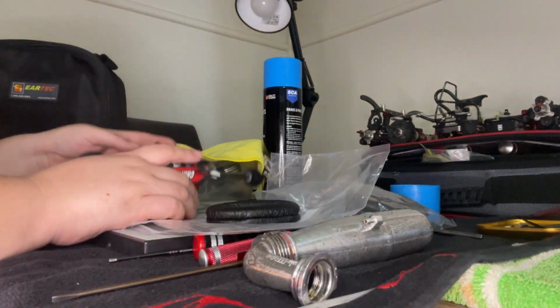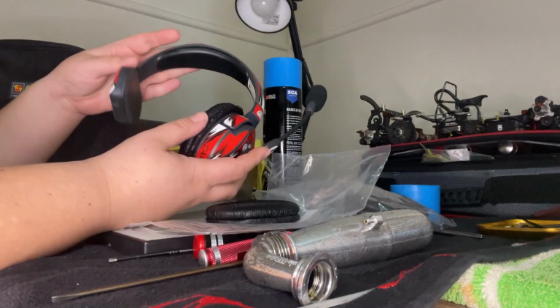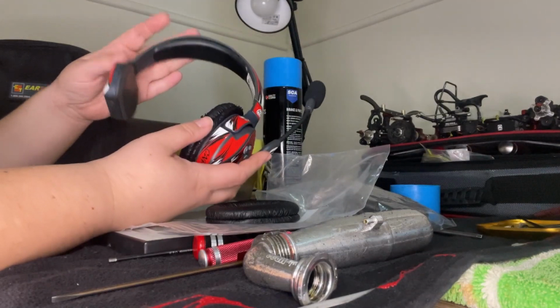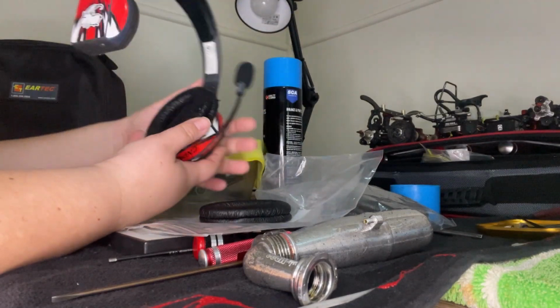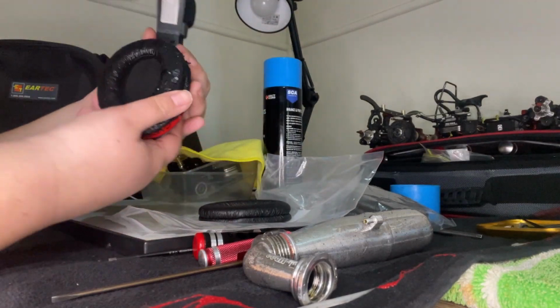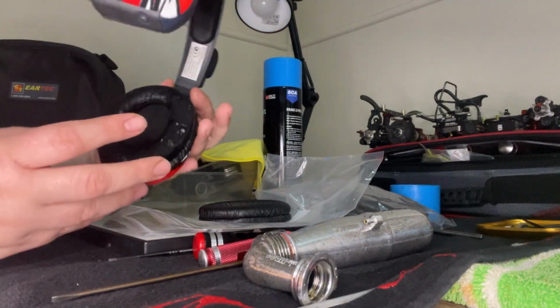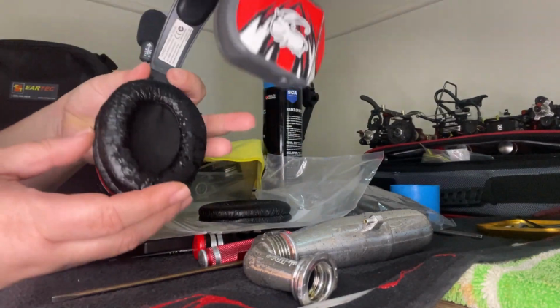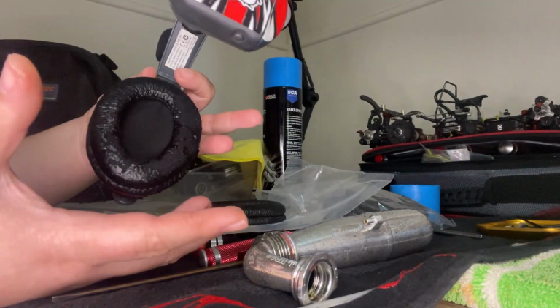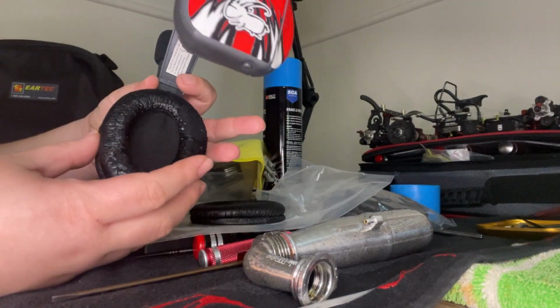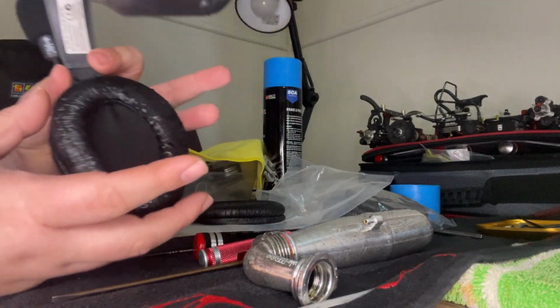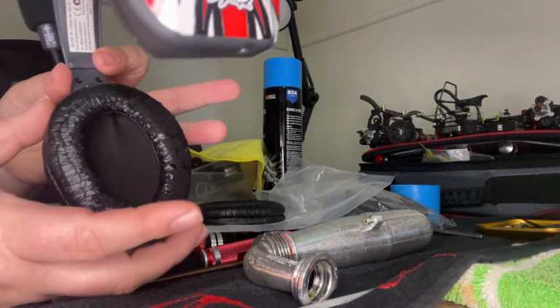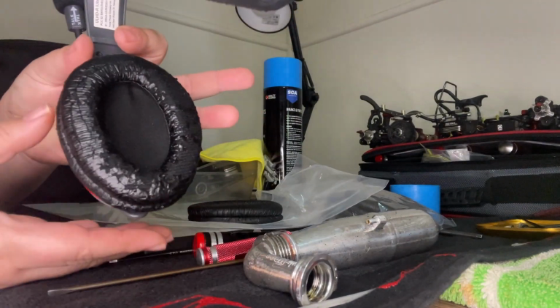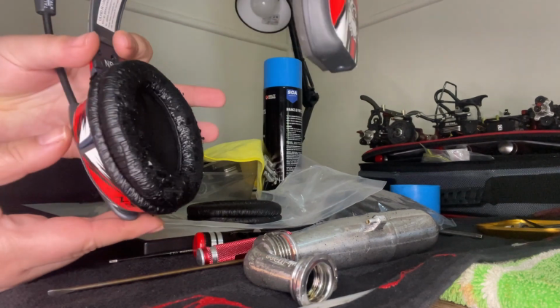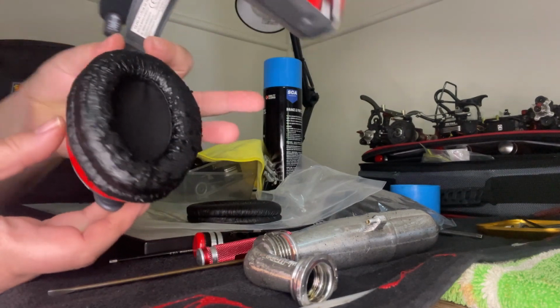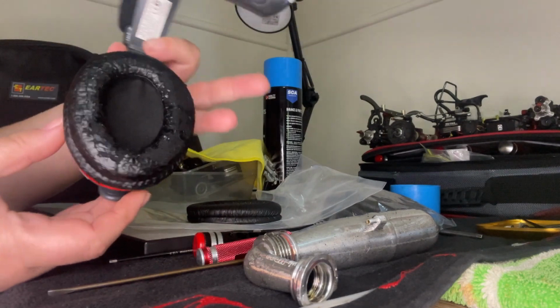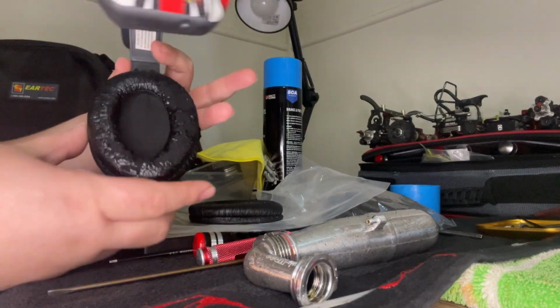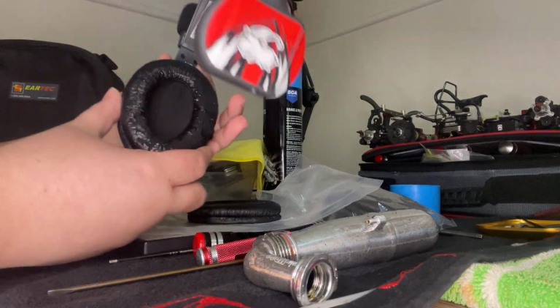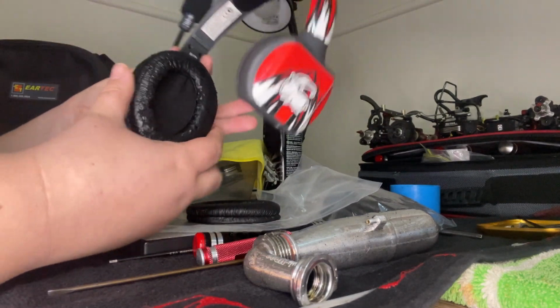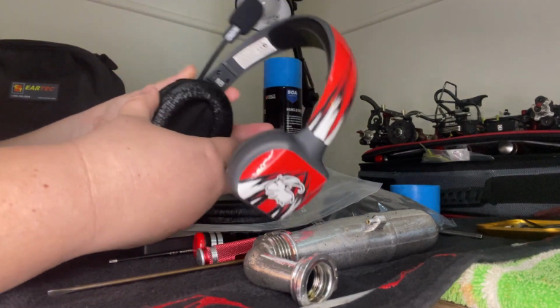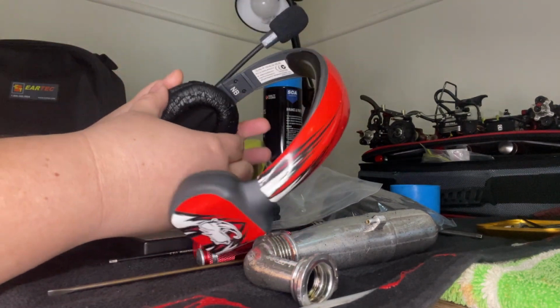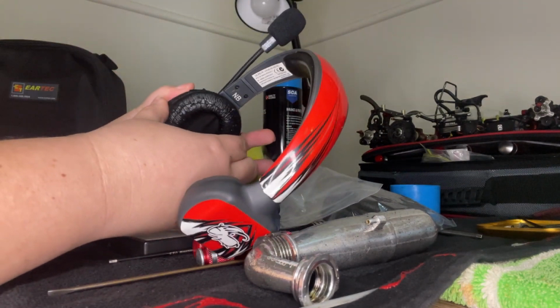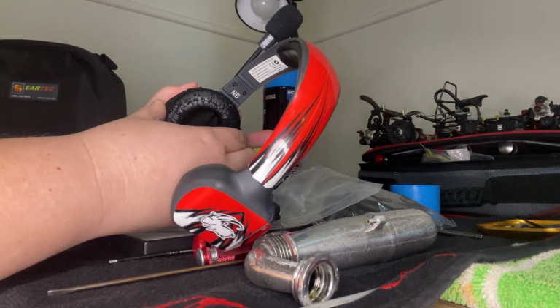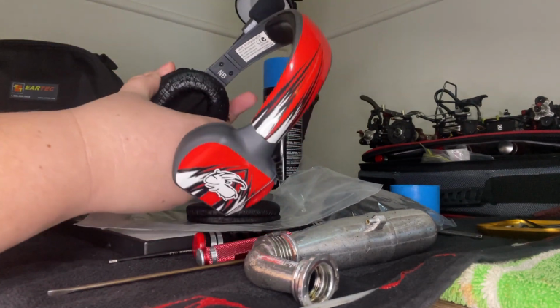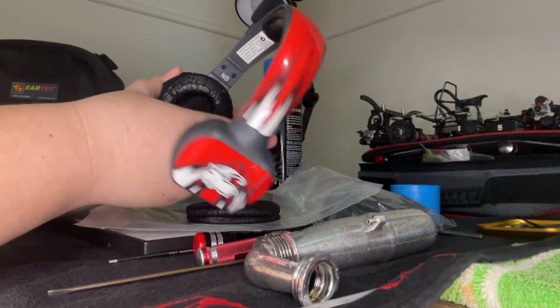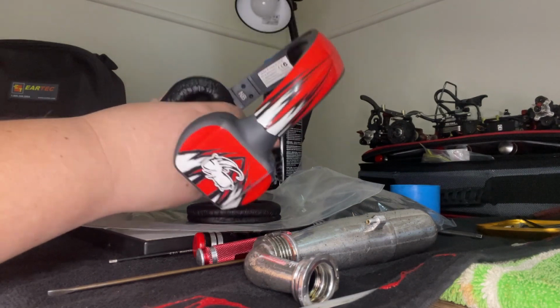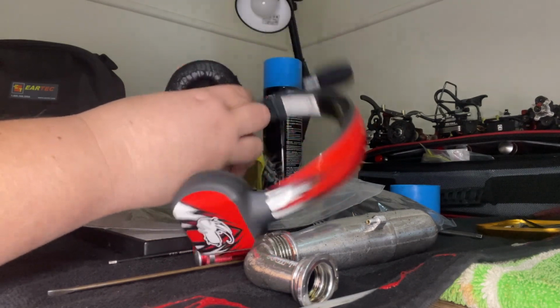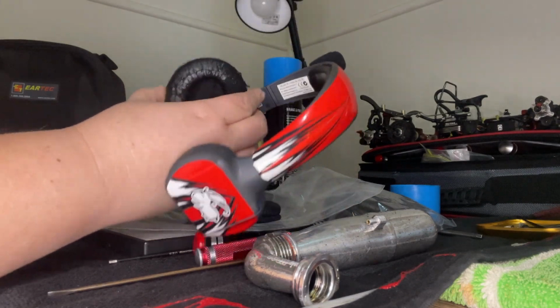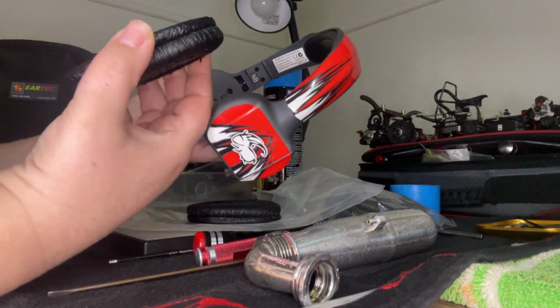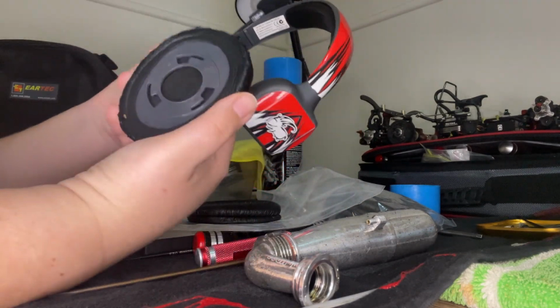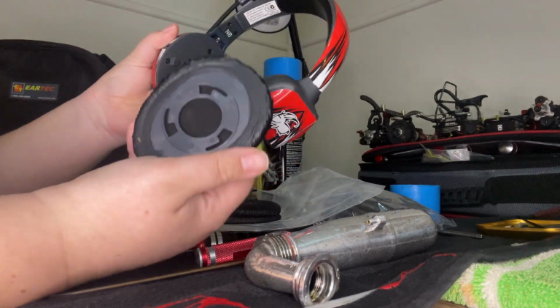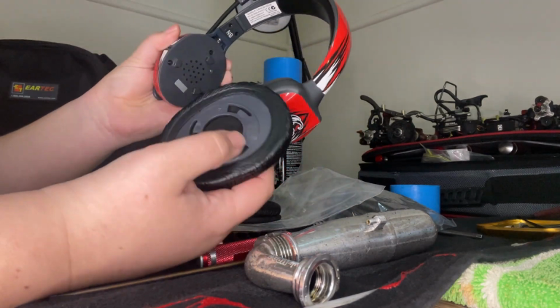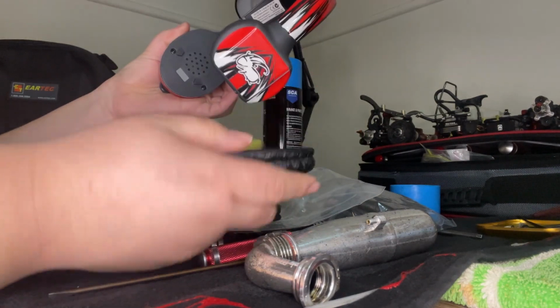So we've got our headset and we want to replace our cushion — it's all yucky, you can see it. You simply just twist one way and then it pops off. It's got little grooves, and it pulls off.